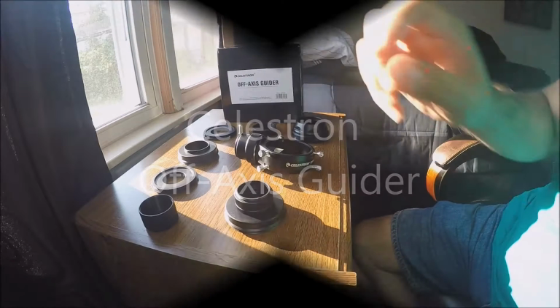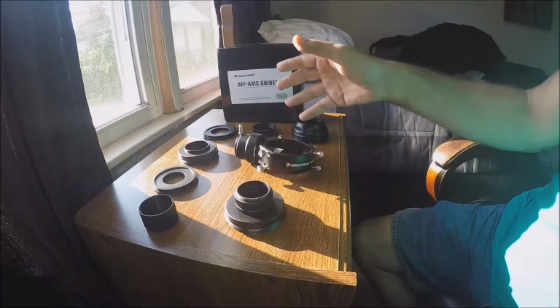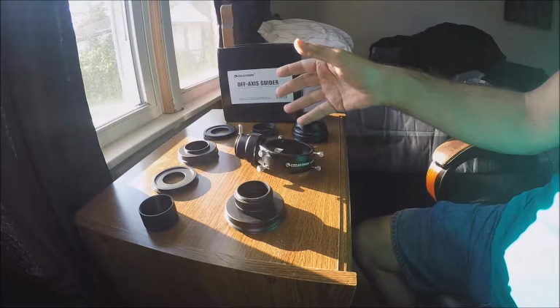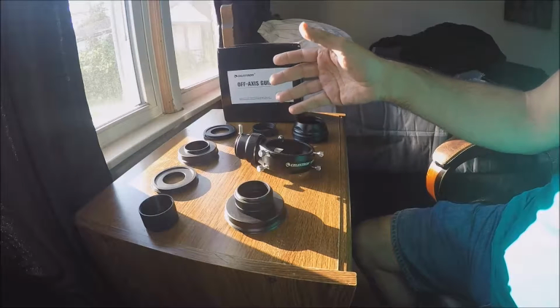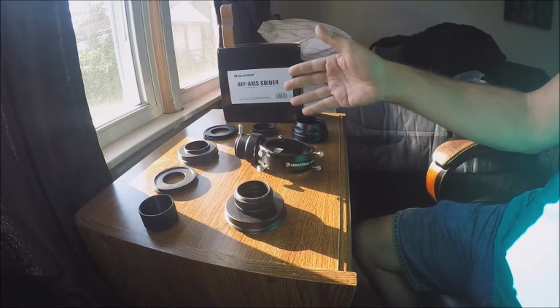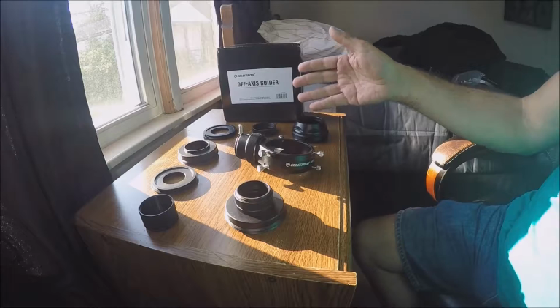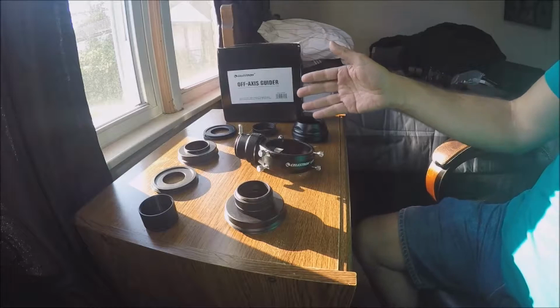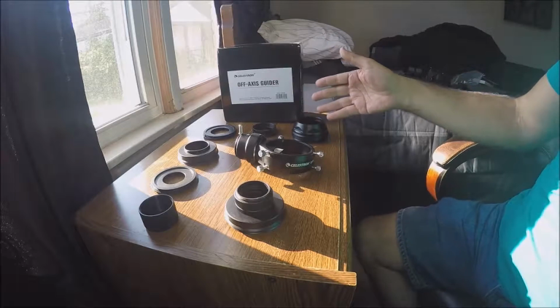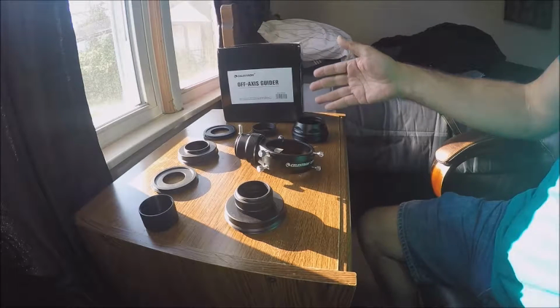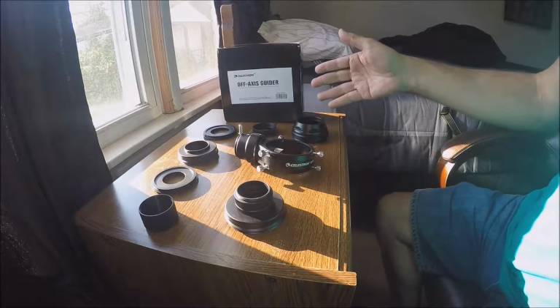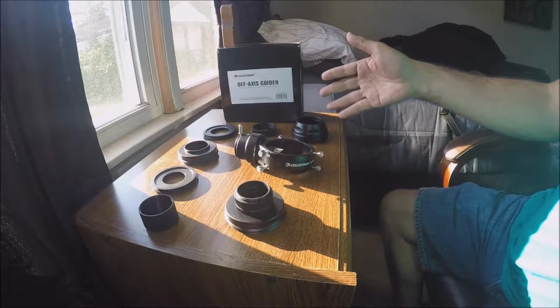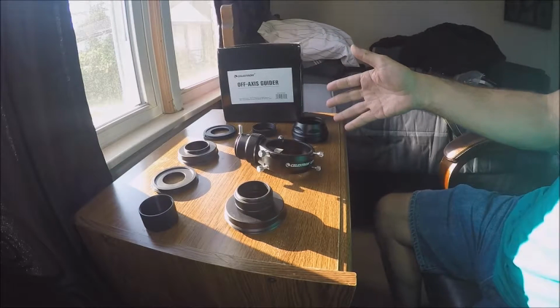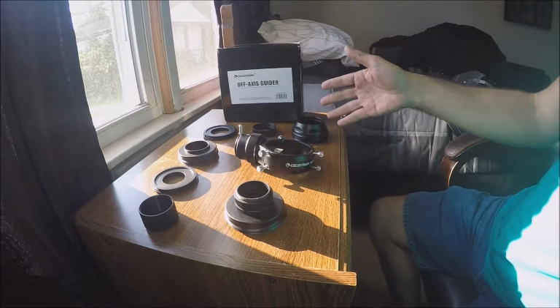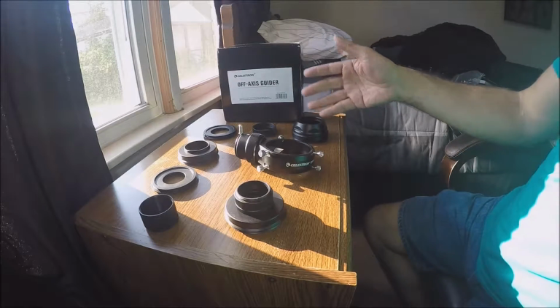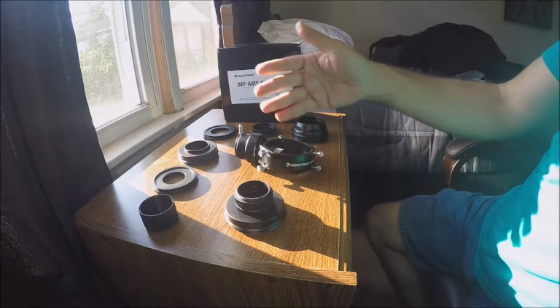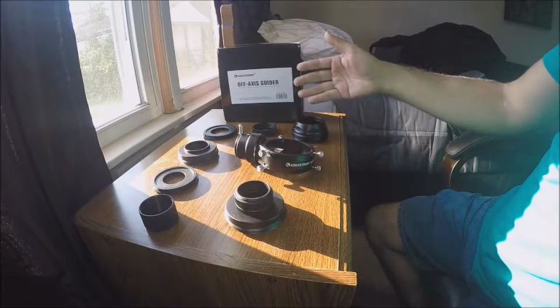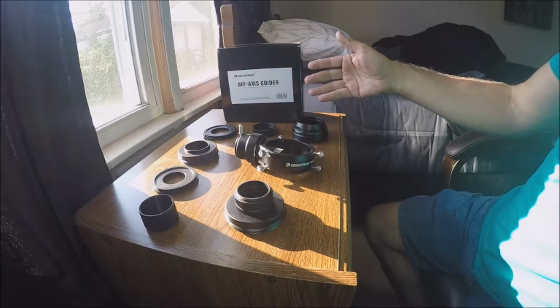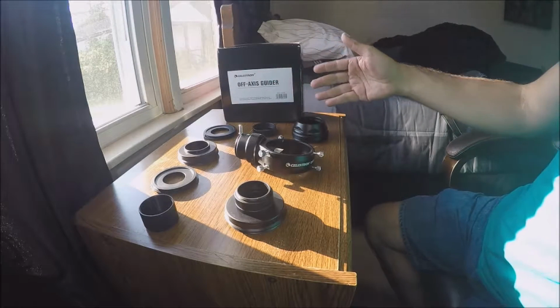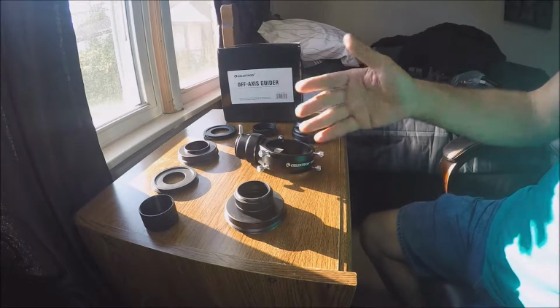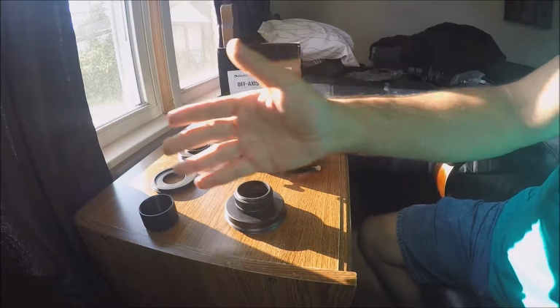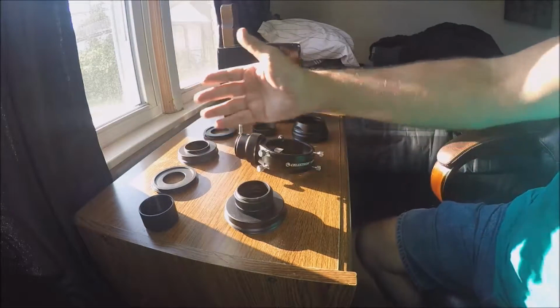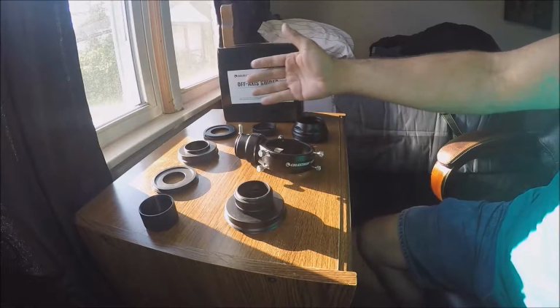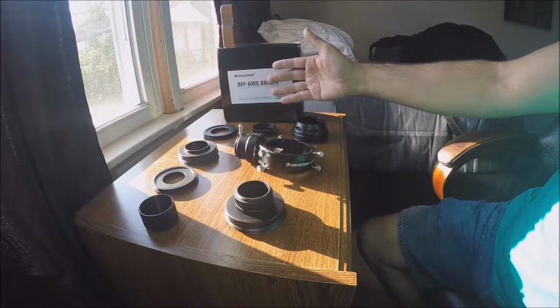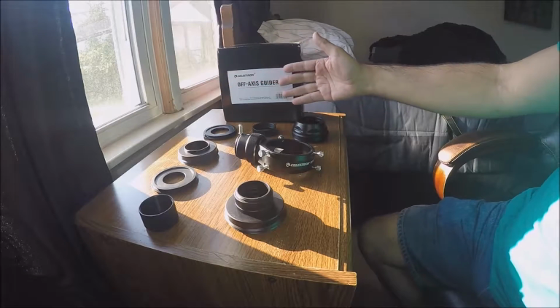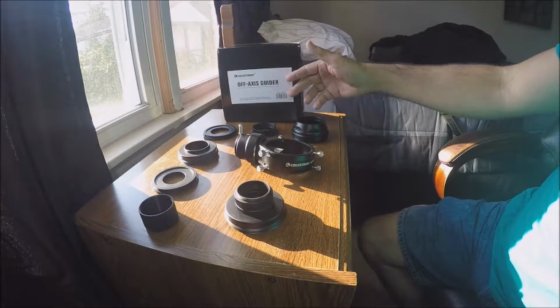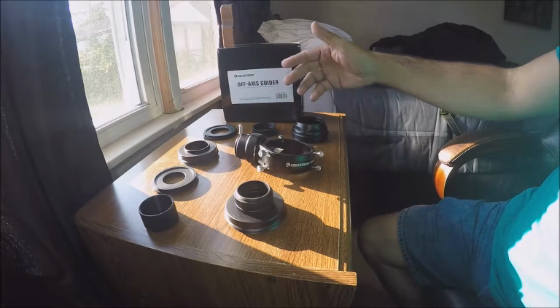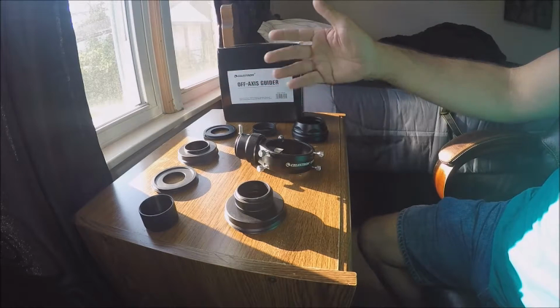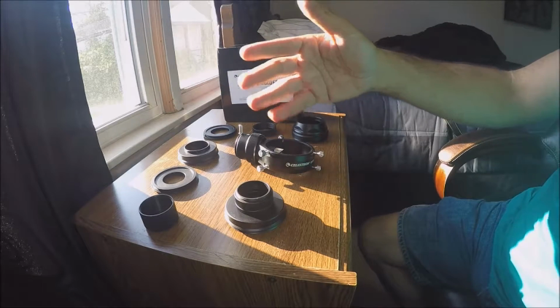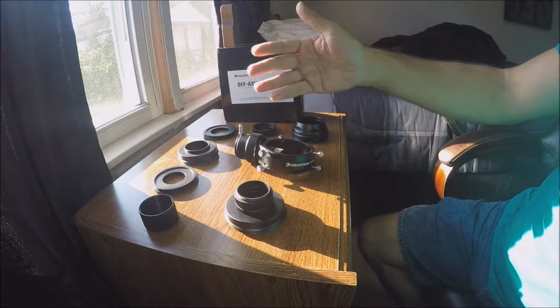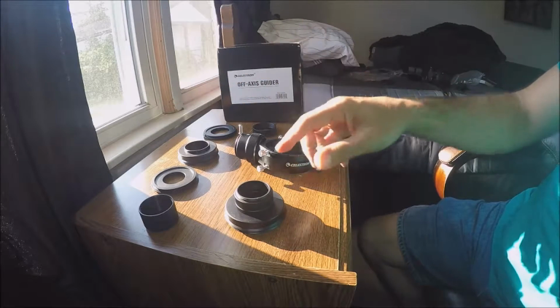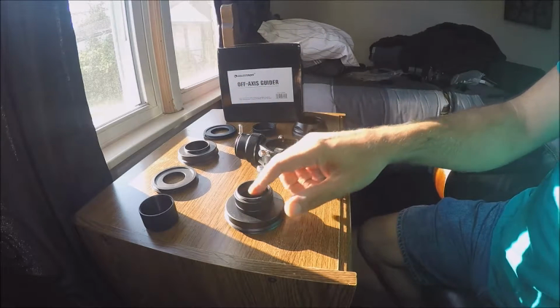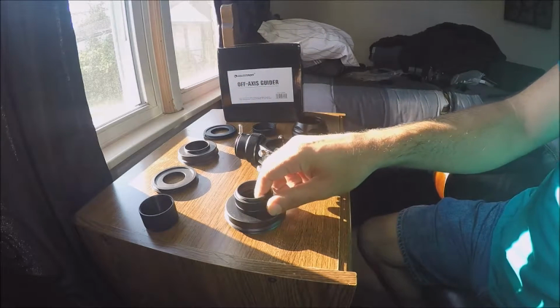Here is the Celestron off-axis guider — I've already unboxed it and laid out all the pieces. It comes with eight different parts.